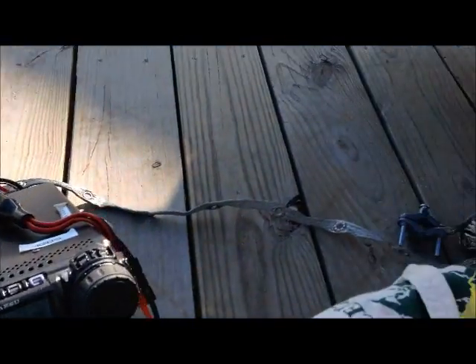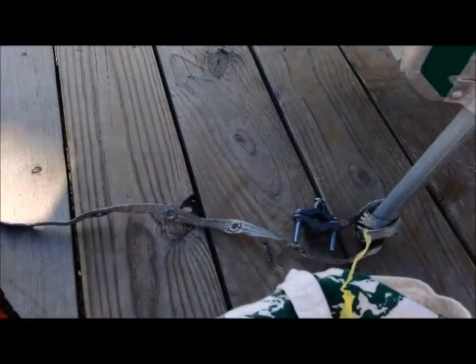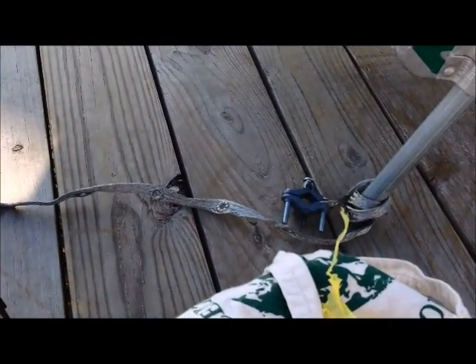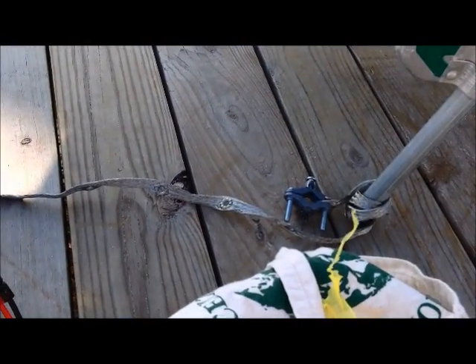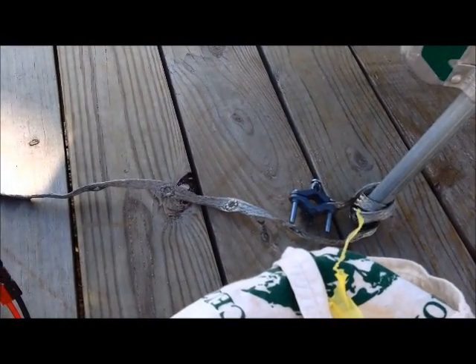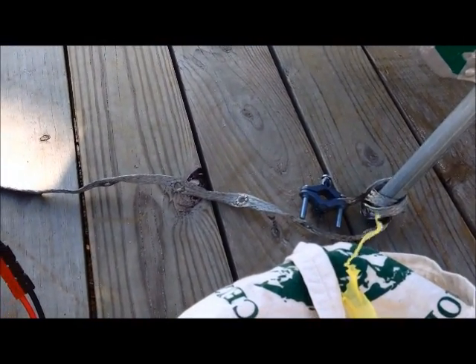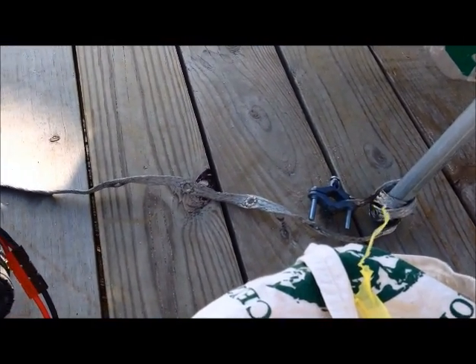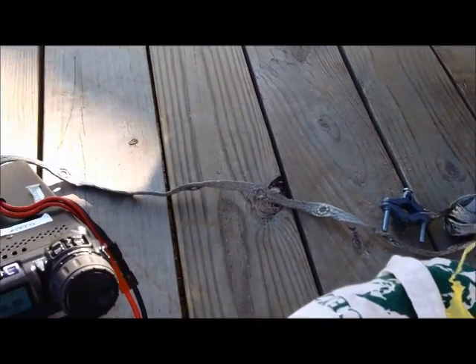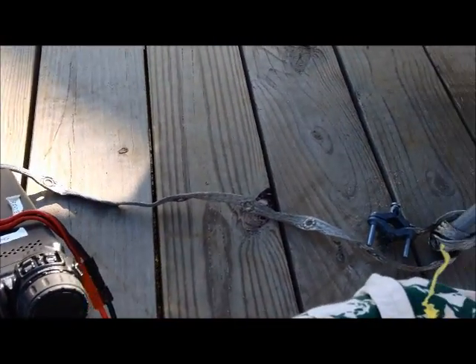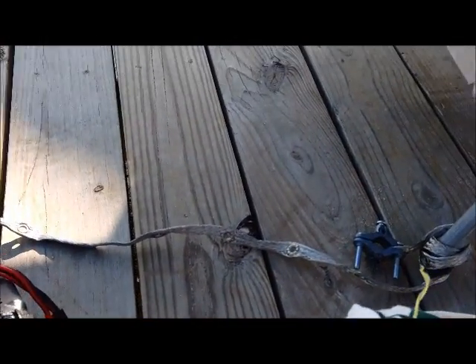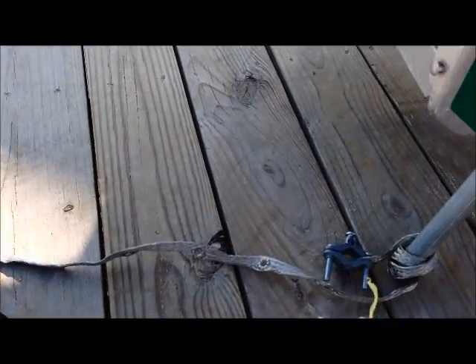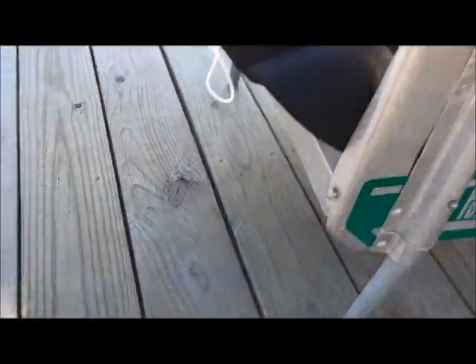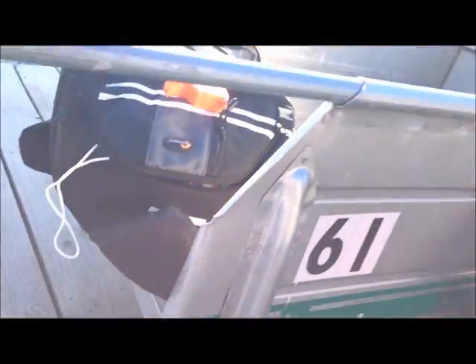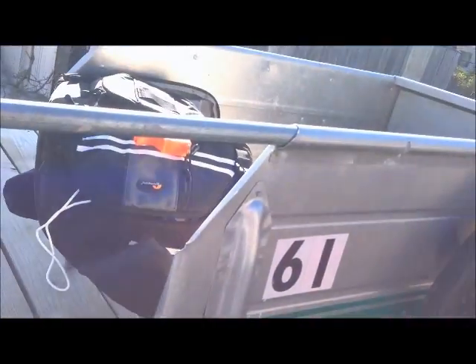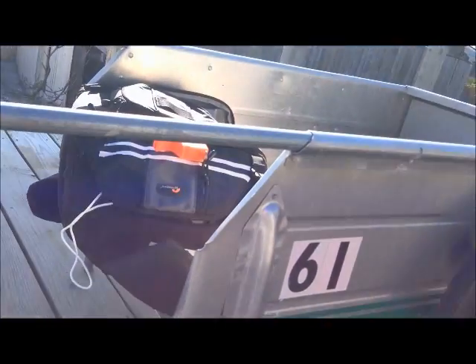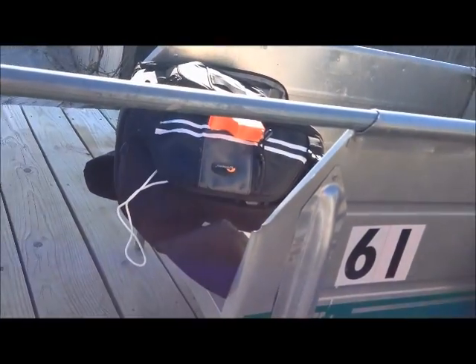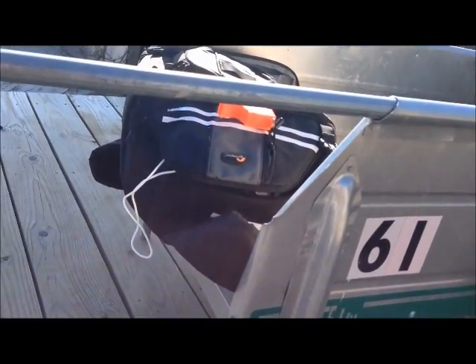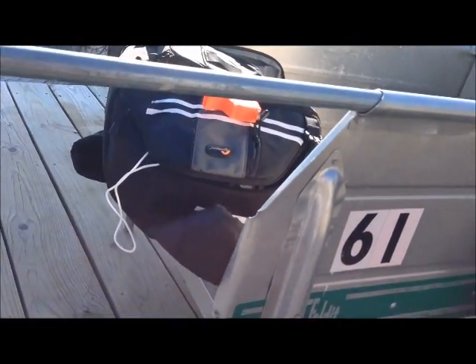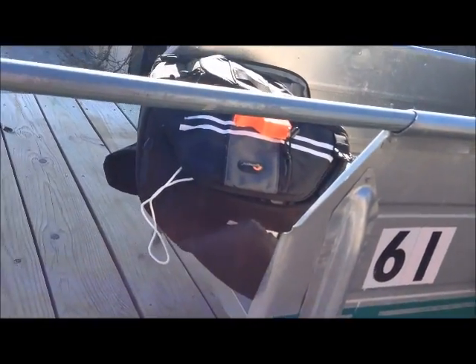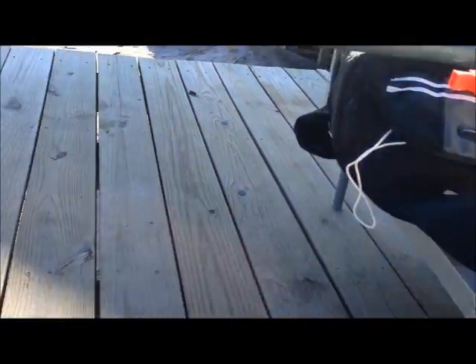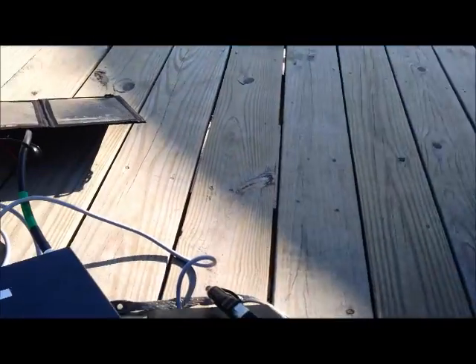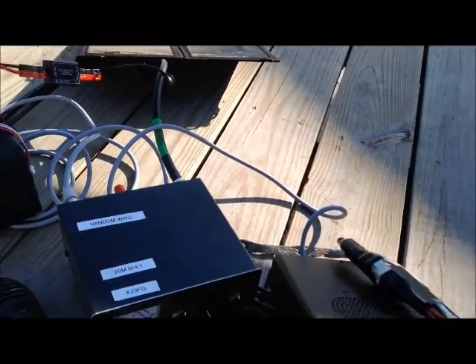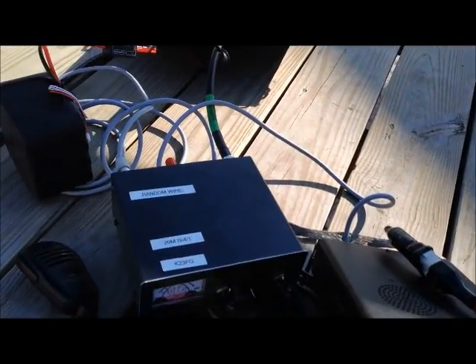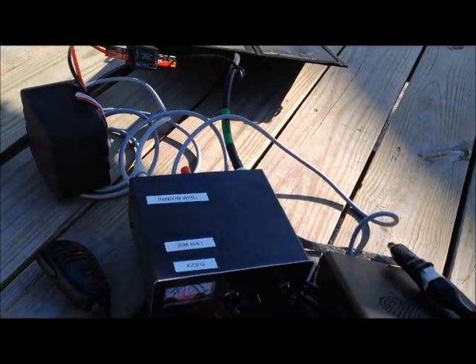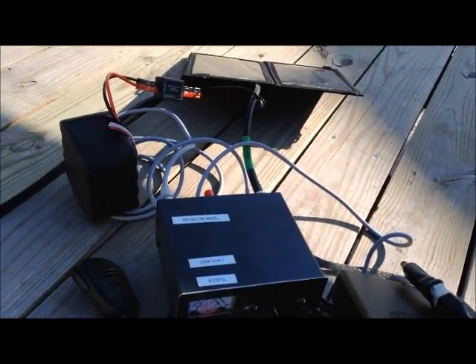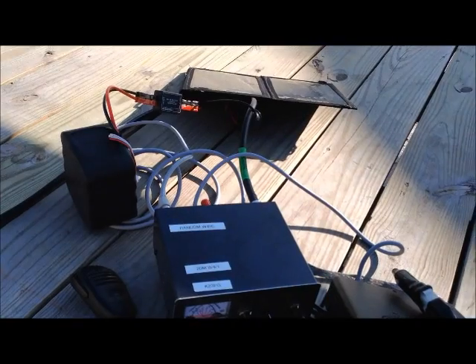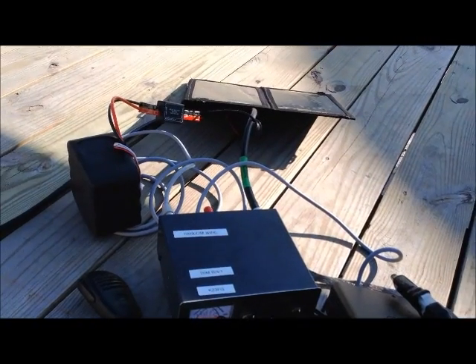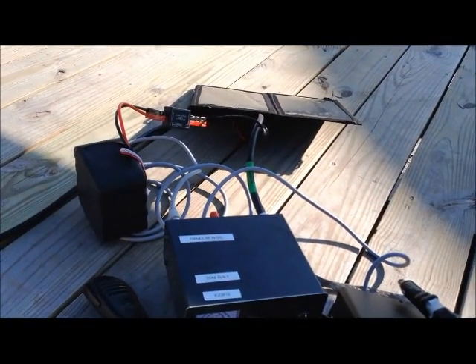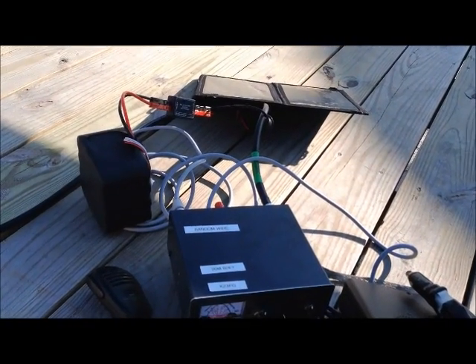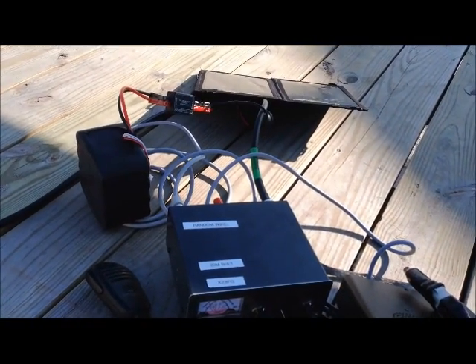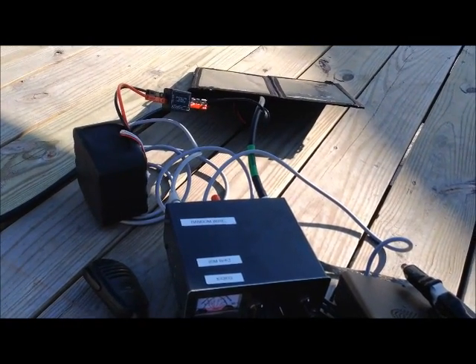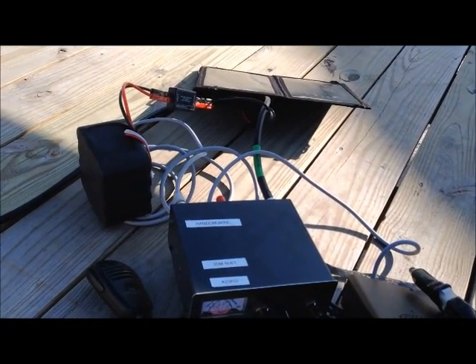I would like you all to observe that I'm actually grounded. I don't have much to ground to, so I used the metal cord that I have used to travel here on the island as a grounding spot.